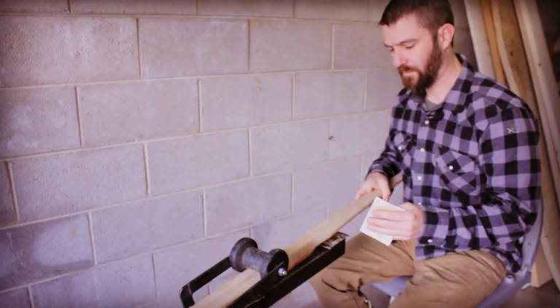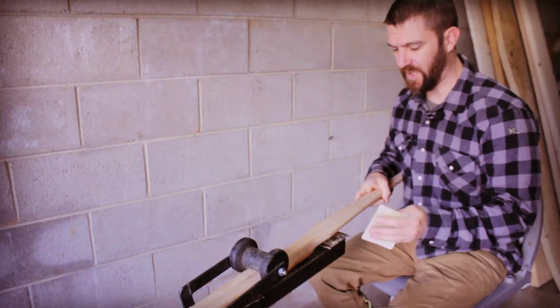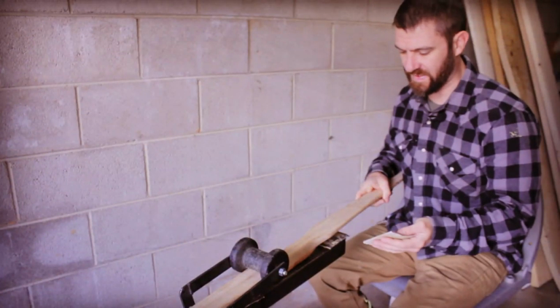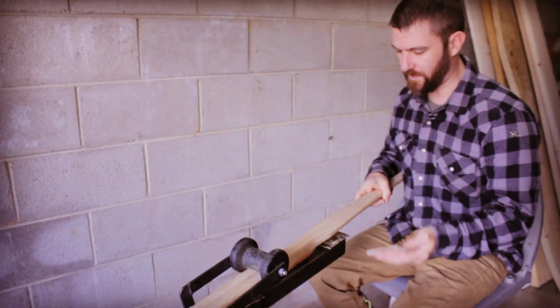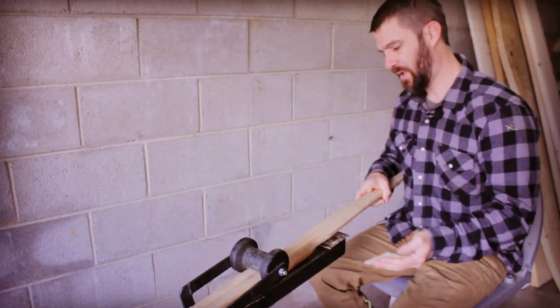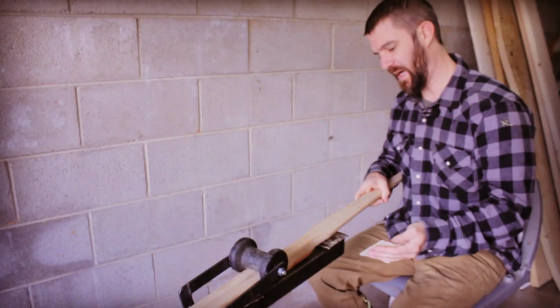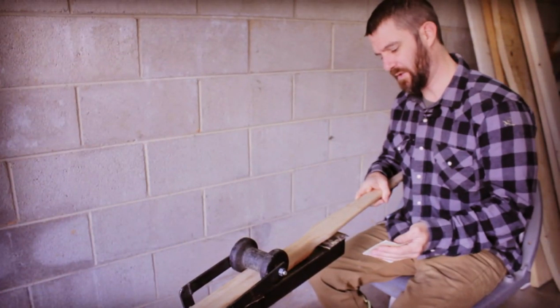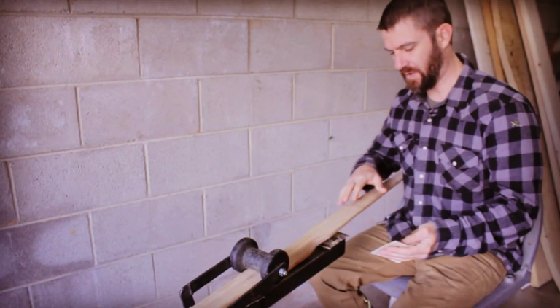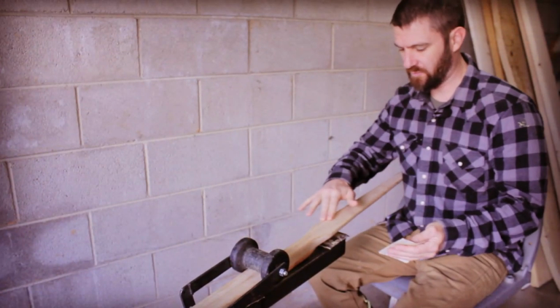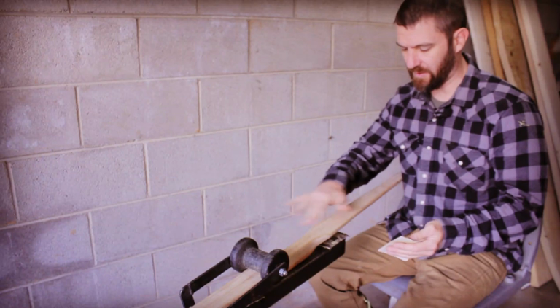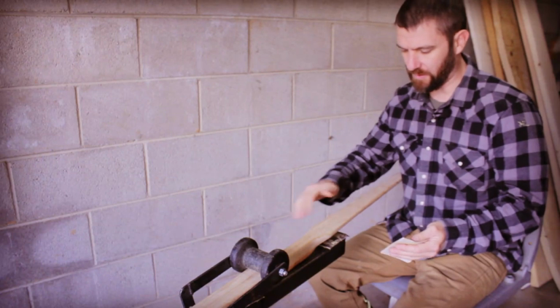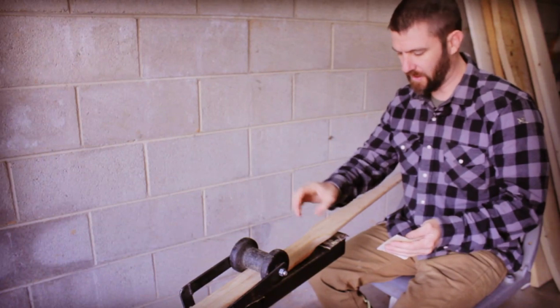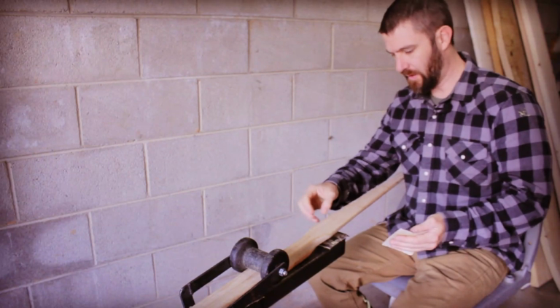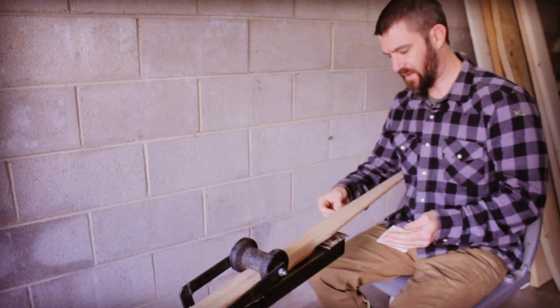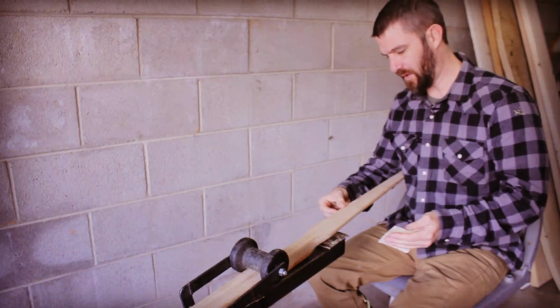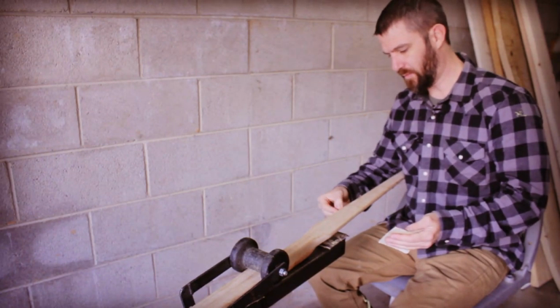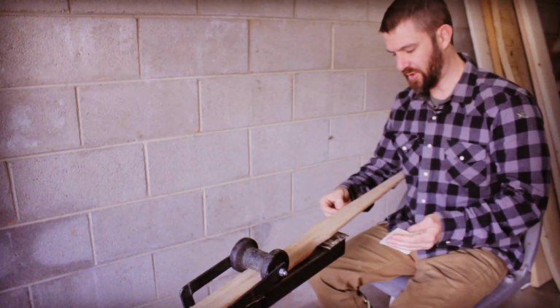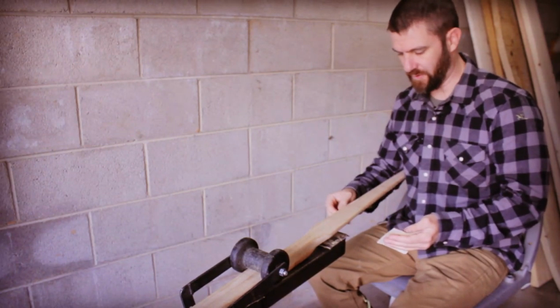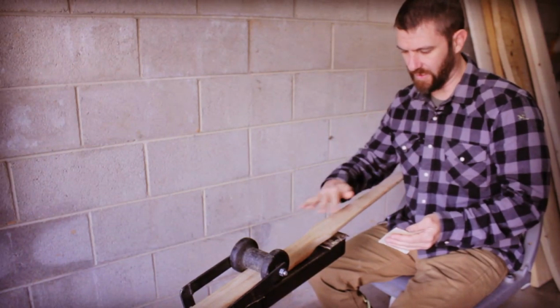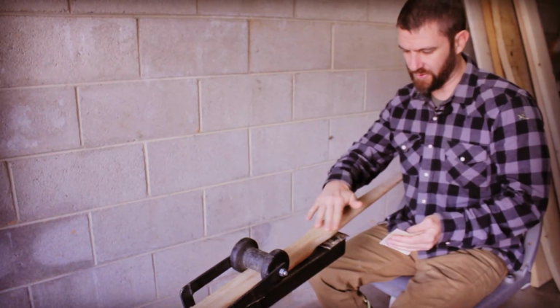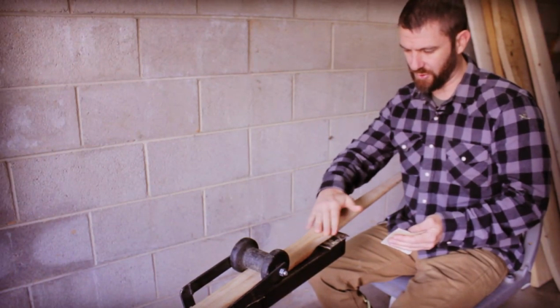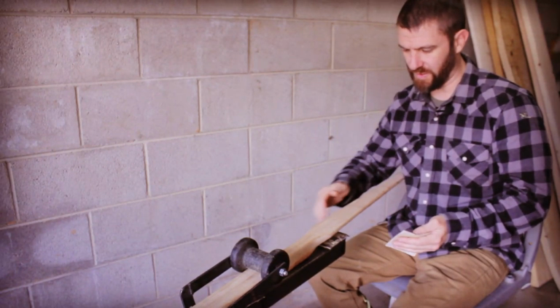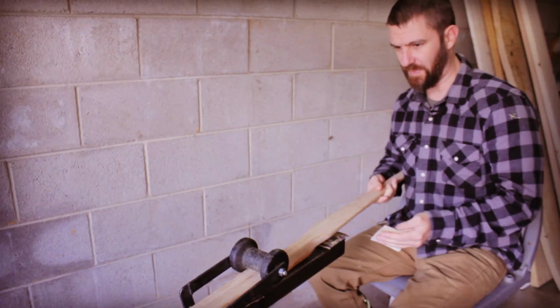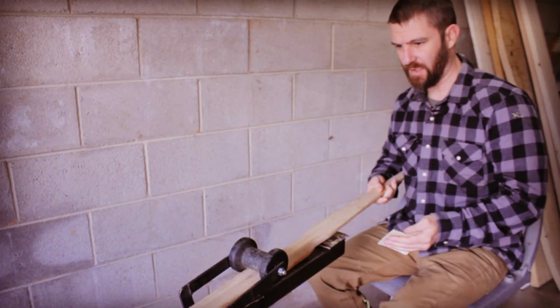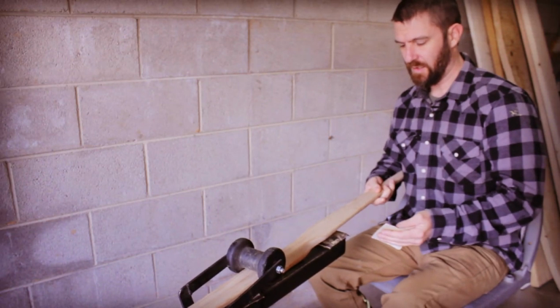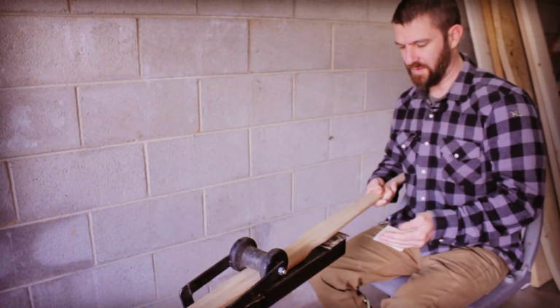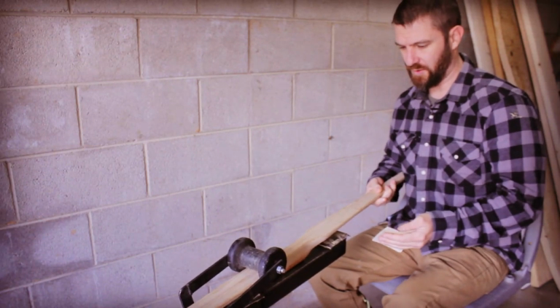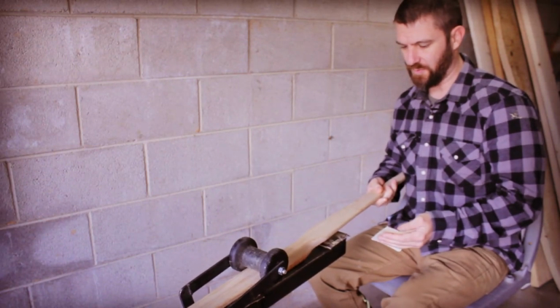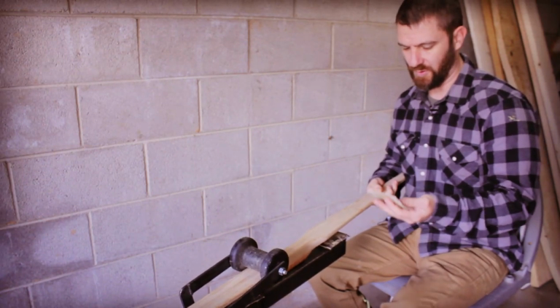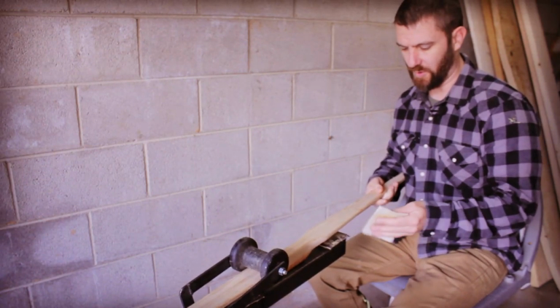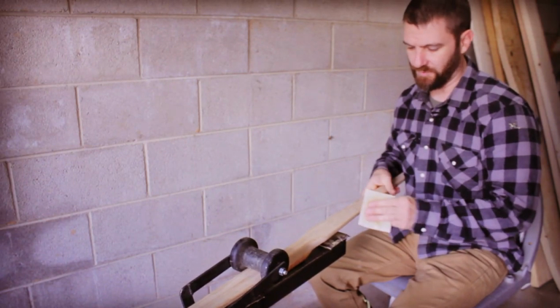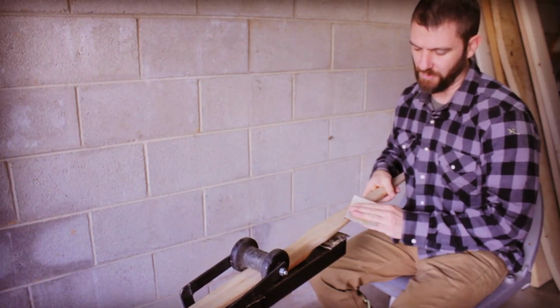I'm going to sand up the back here just to take out any little nicks or blemishes, just to make sure that the back is good and smooth. I'm using 150 grit.